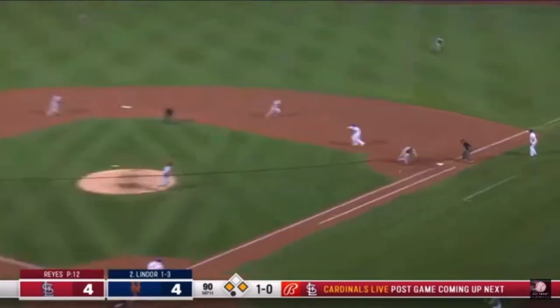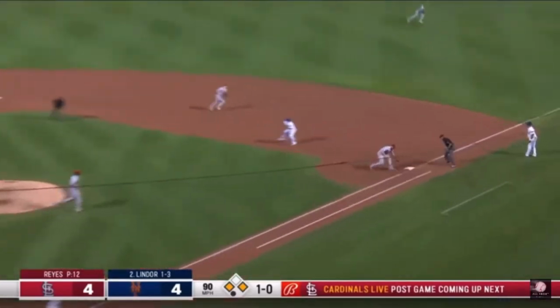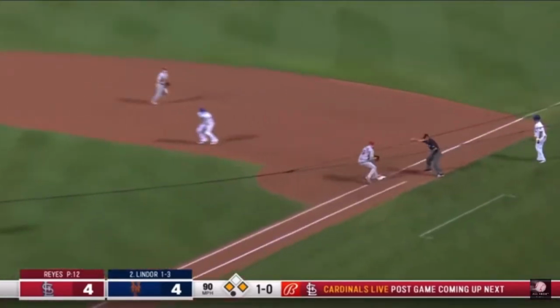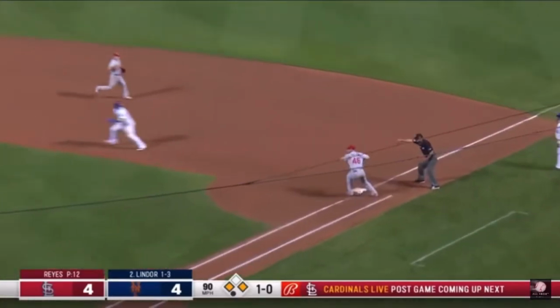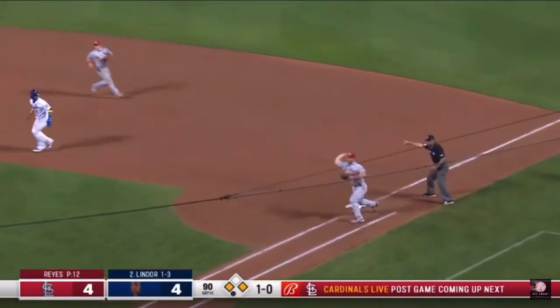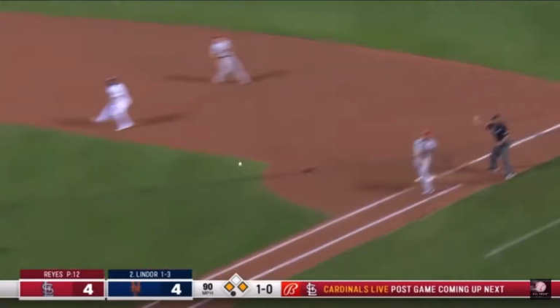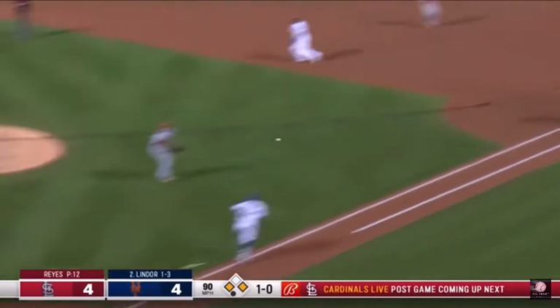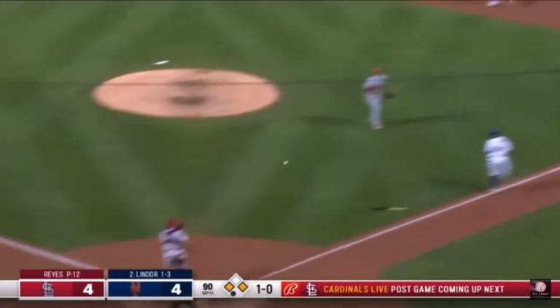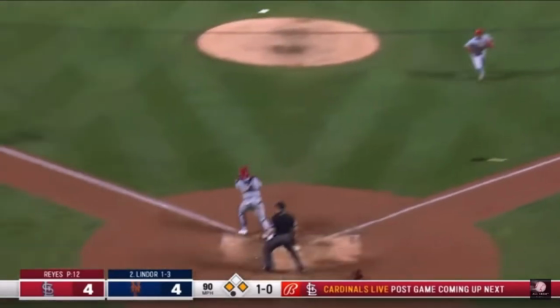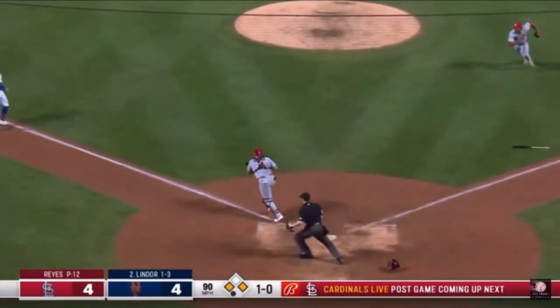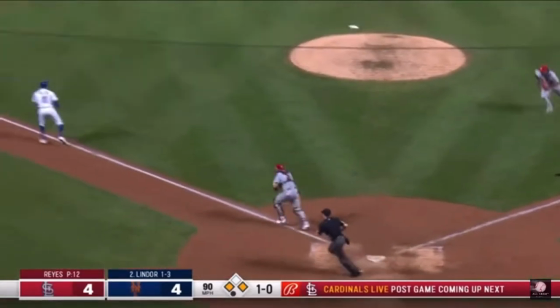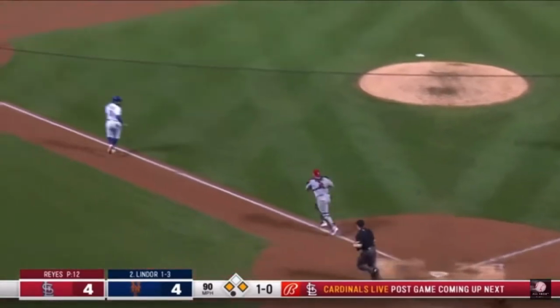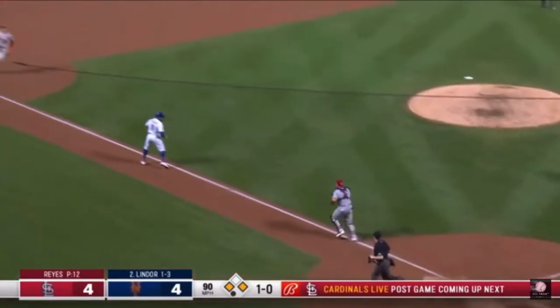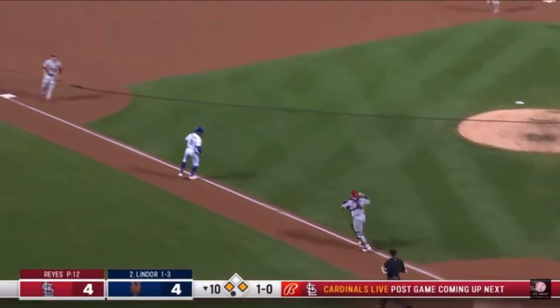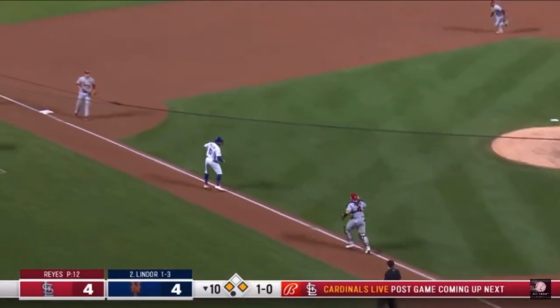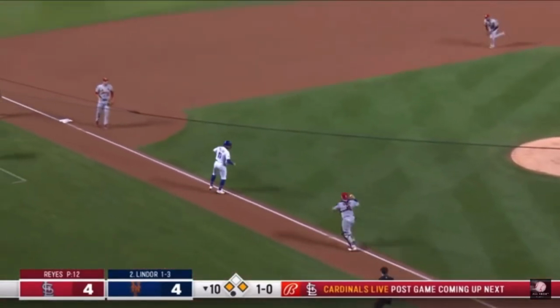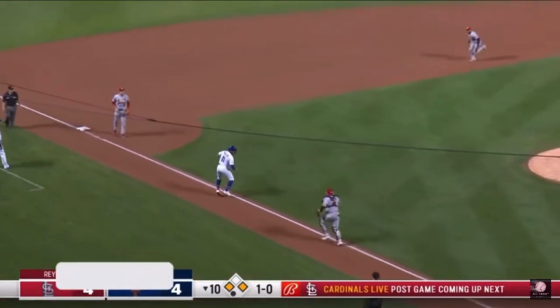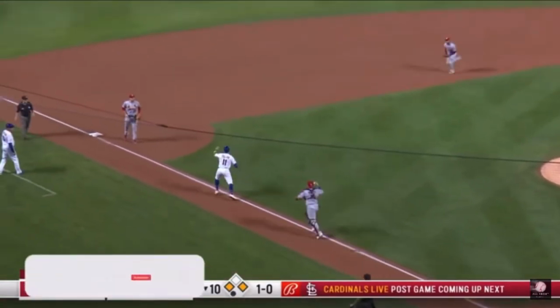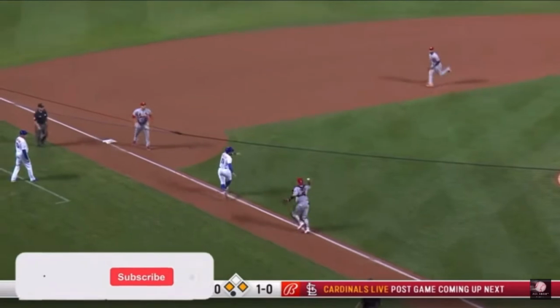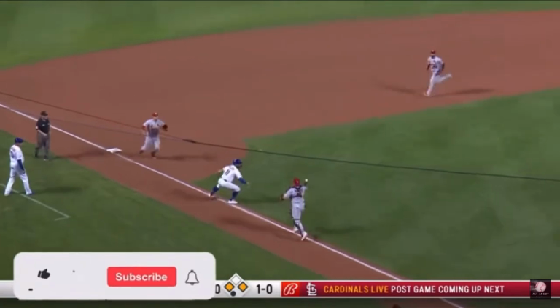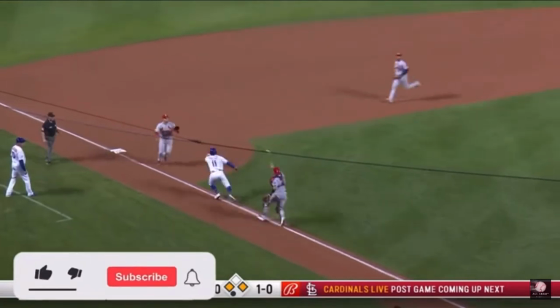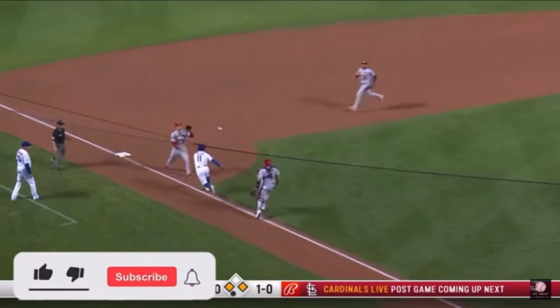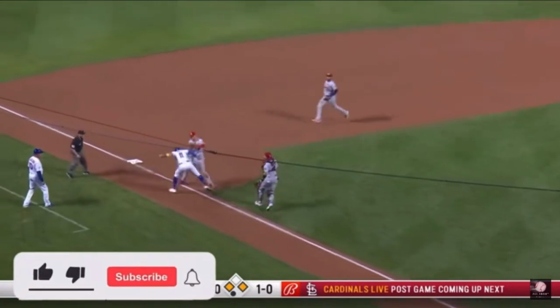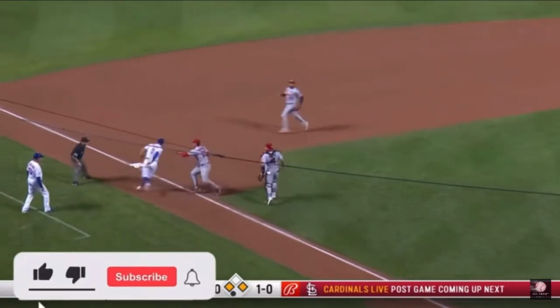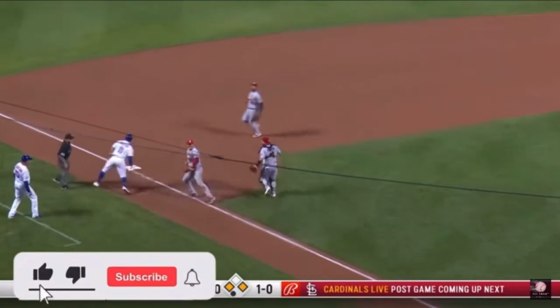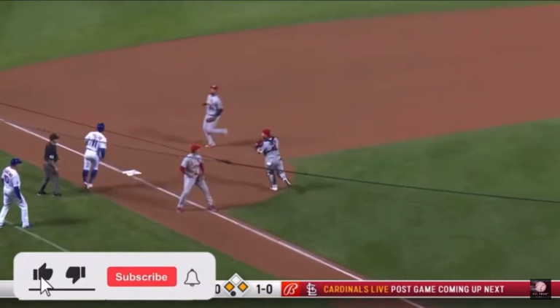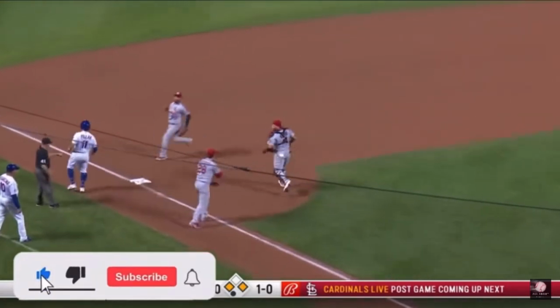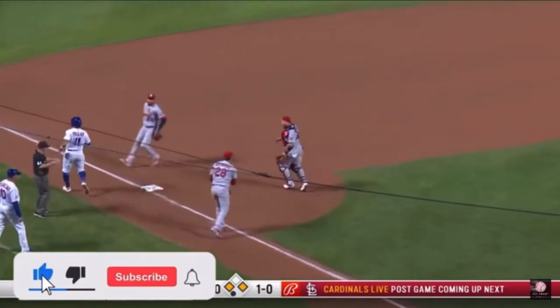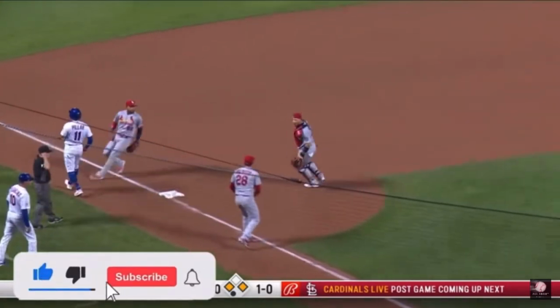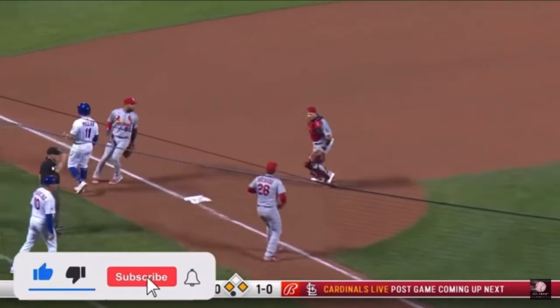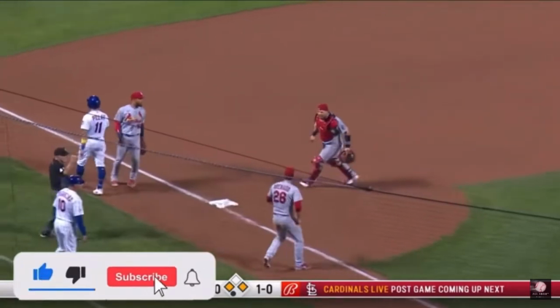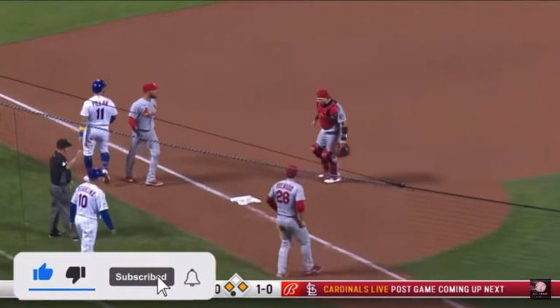Lindor, ground ball. Out there, the throw to the plate — they got a rundown! The tag applied. It's a double play!